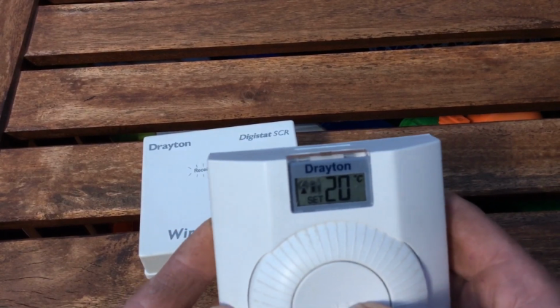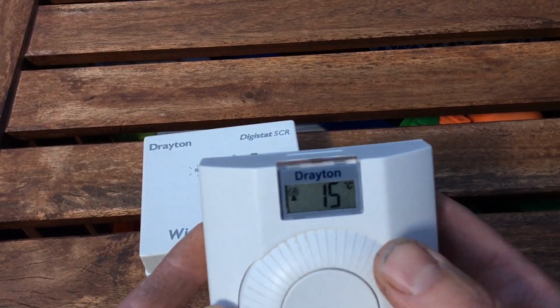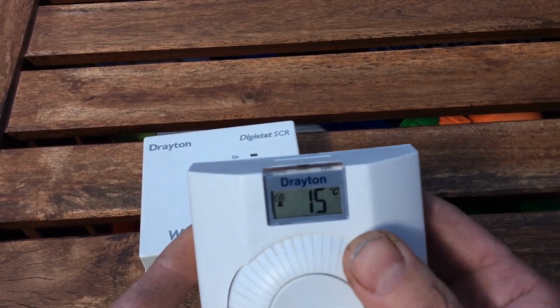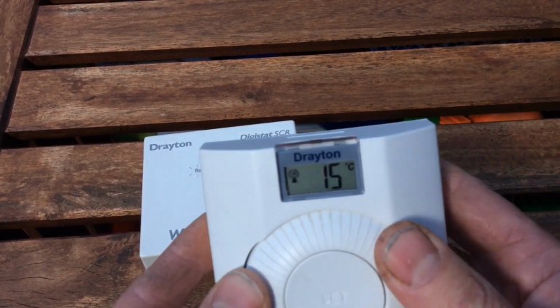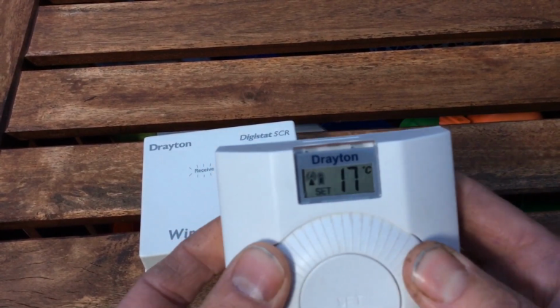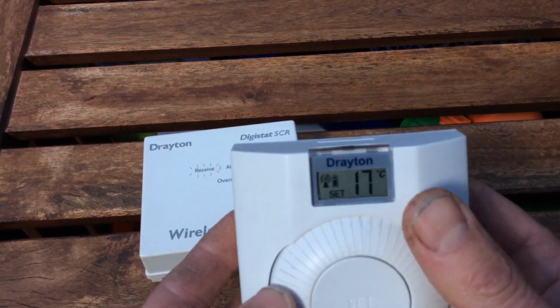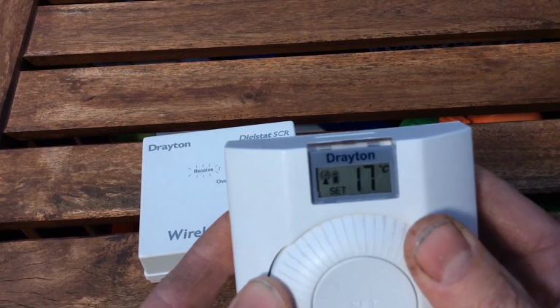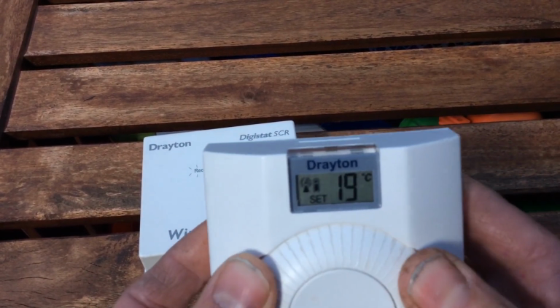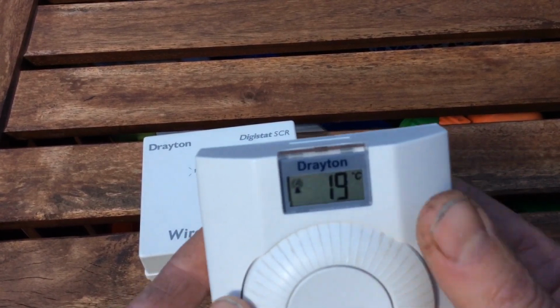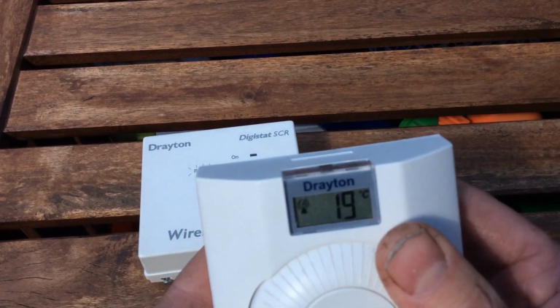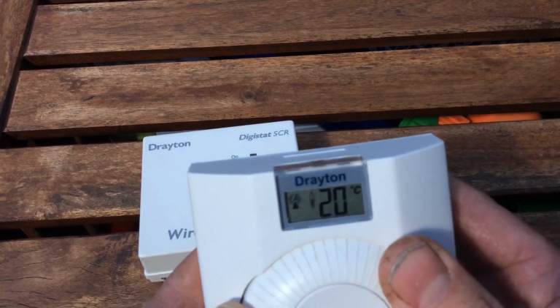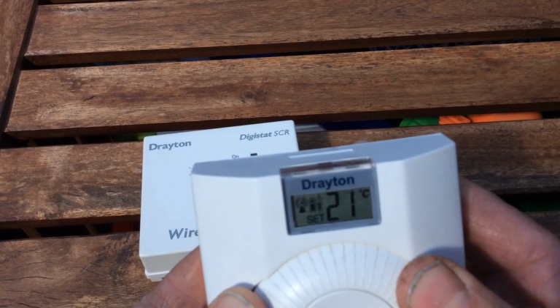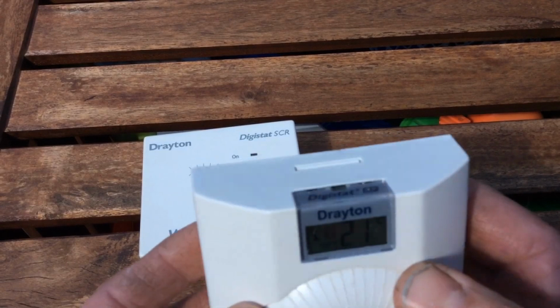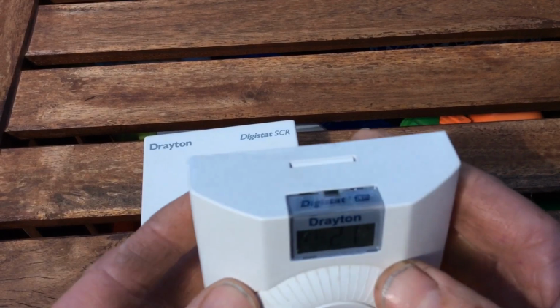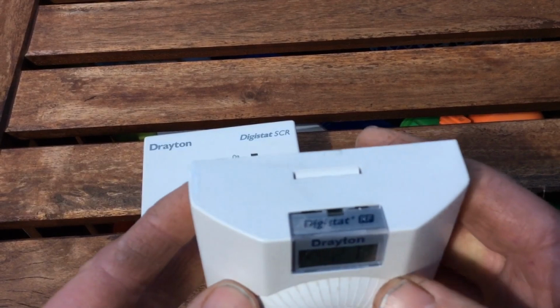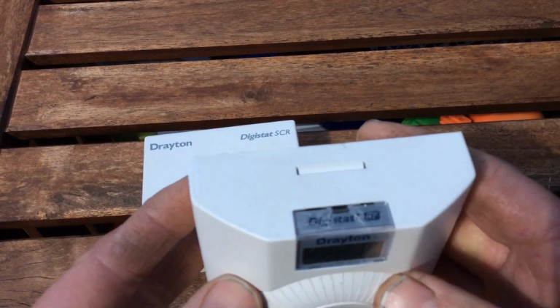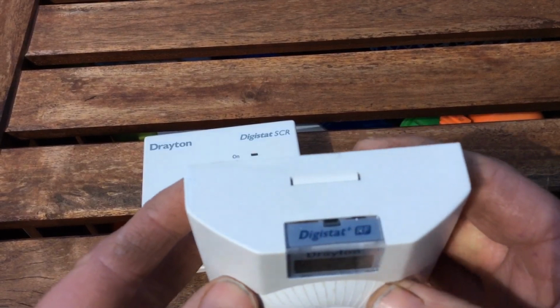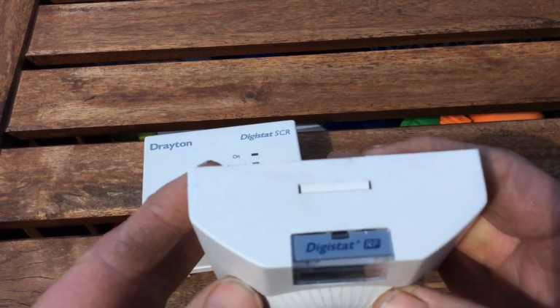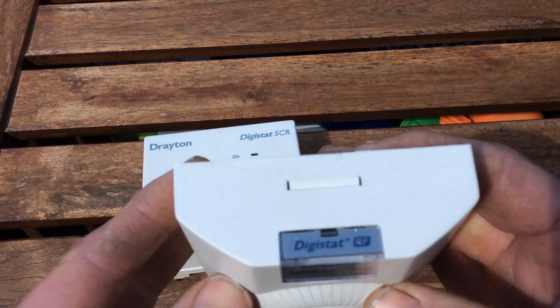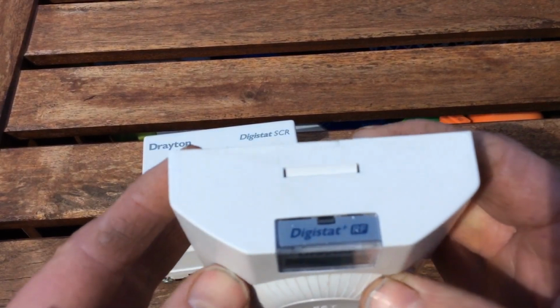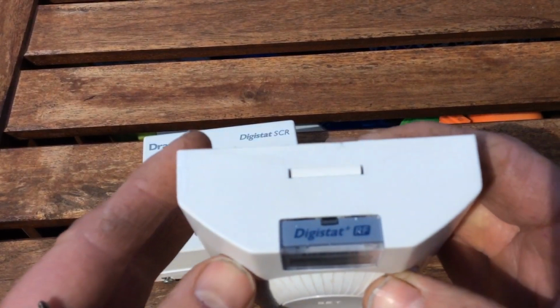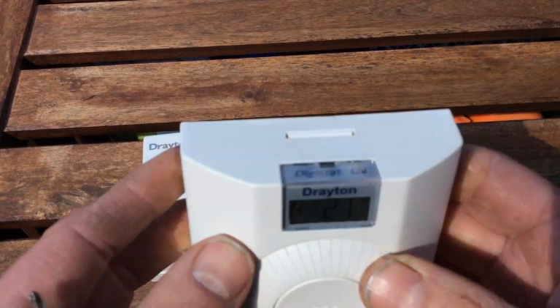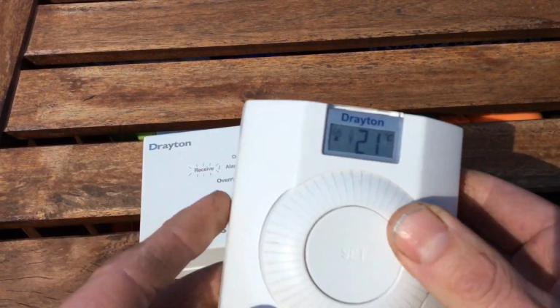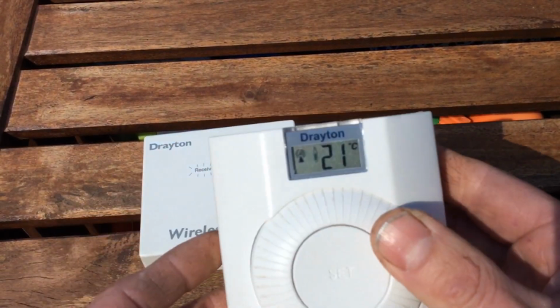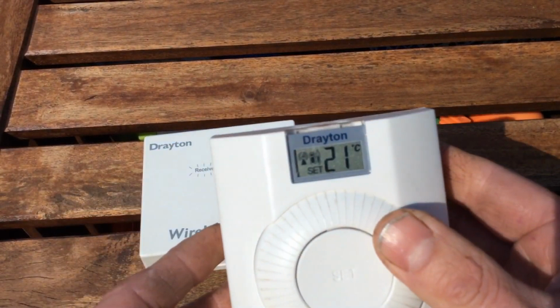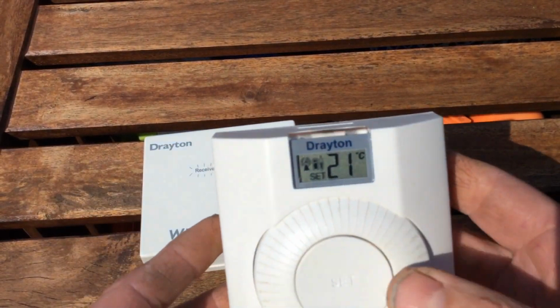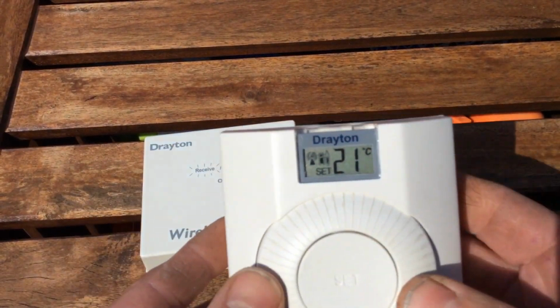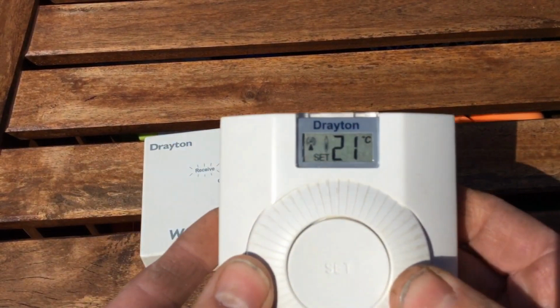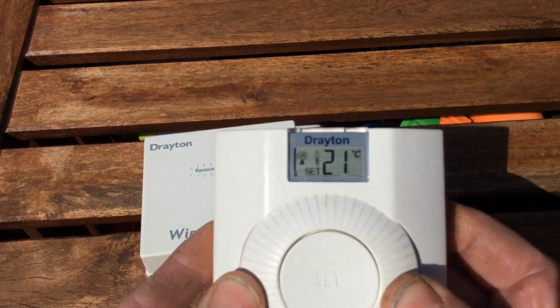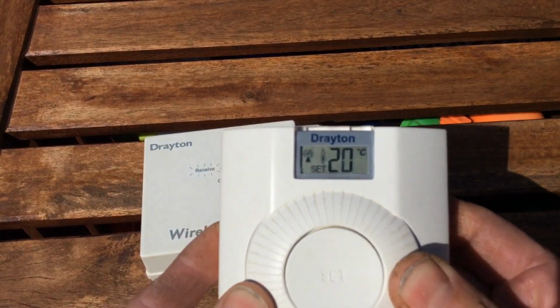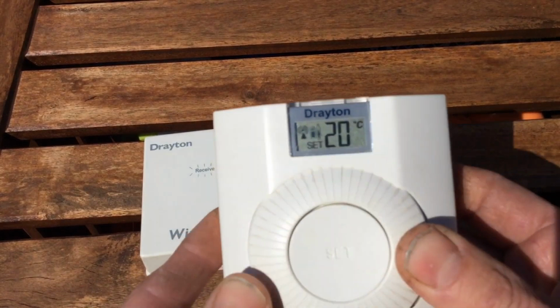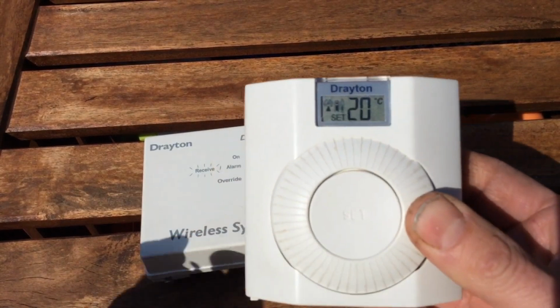You don't have to wind it up, or you can just wind it up like that. That's how it works. That's the Drayton Digistat — pretty simple piece of kit.